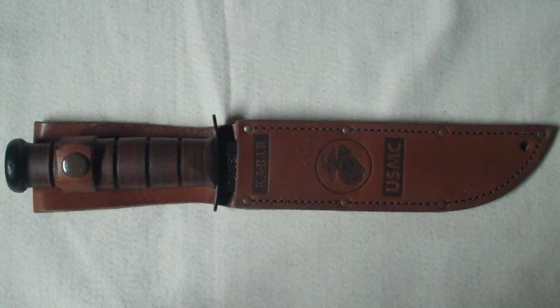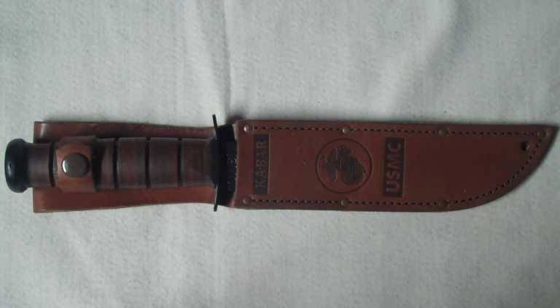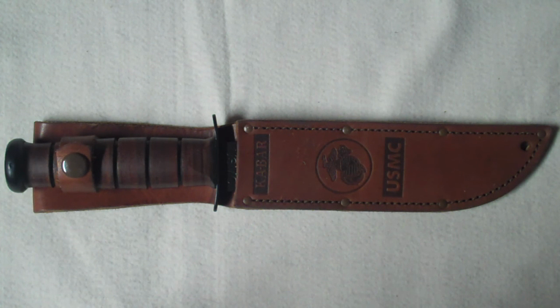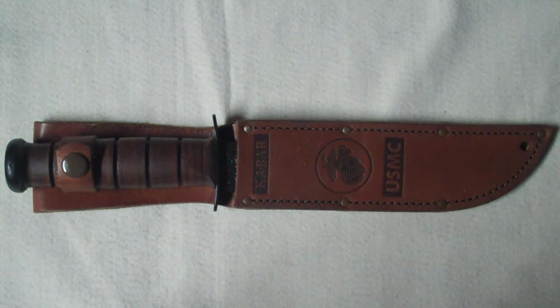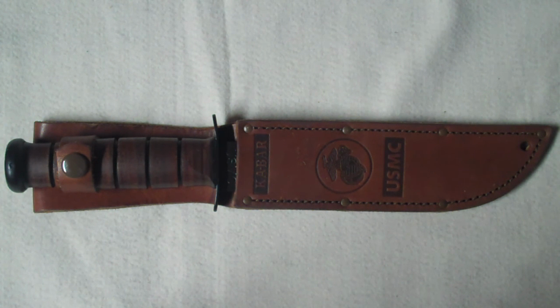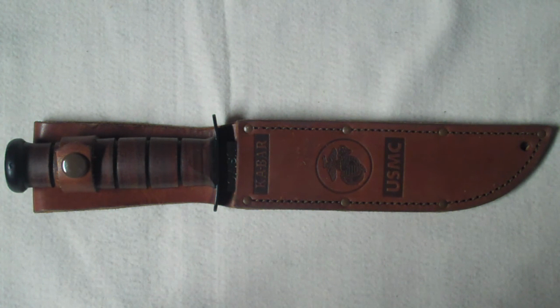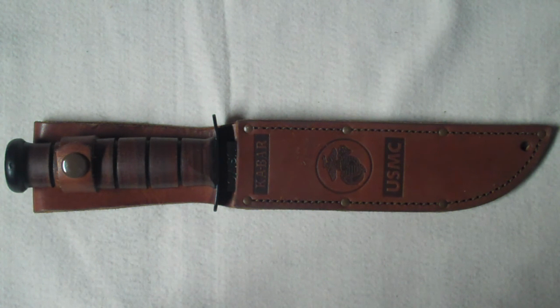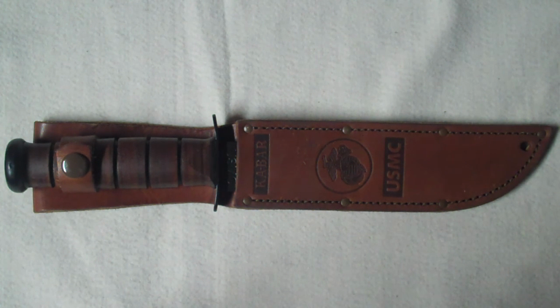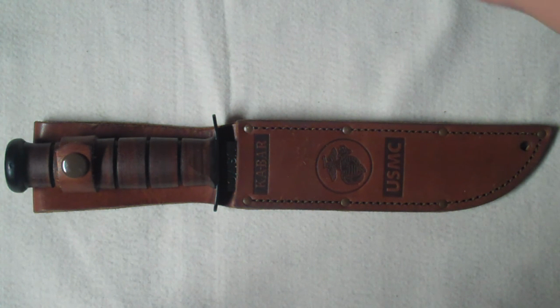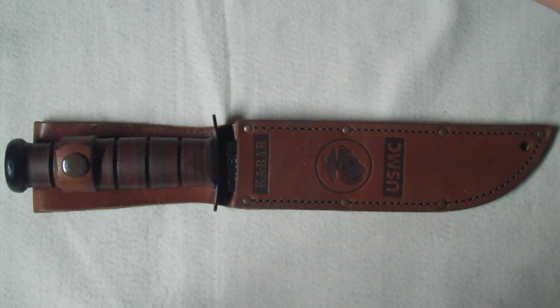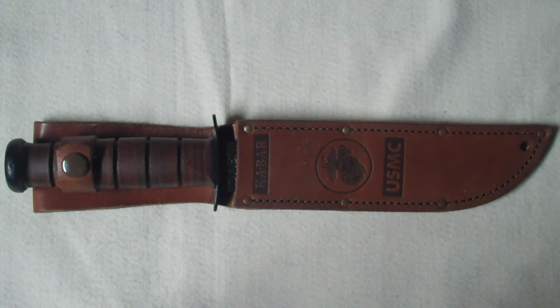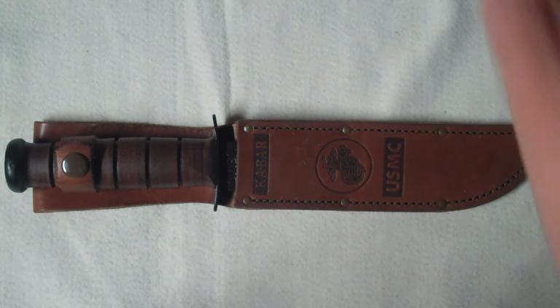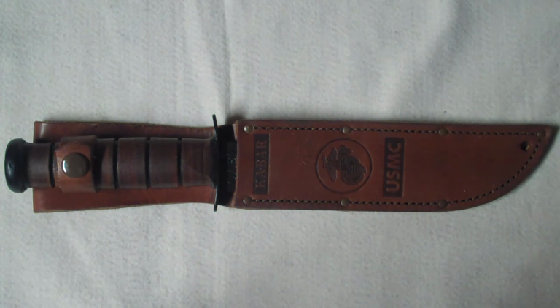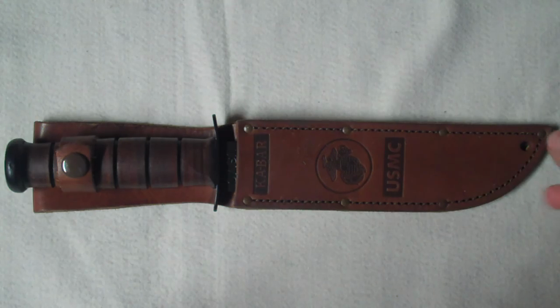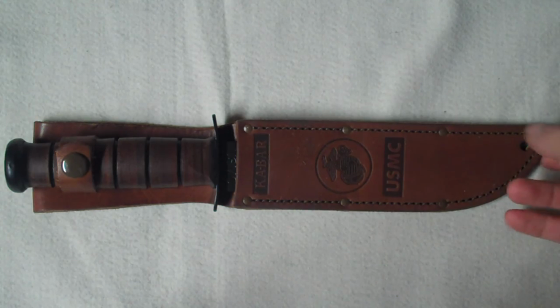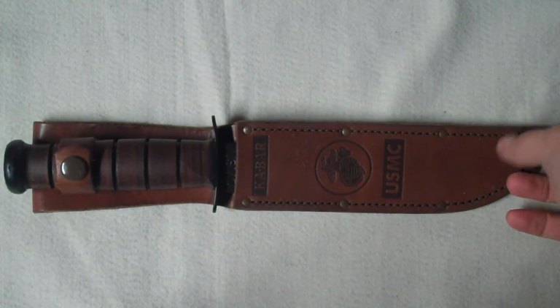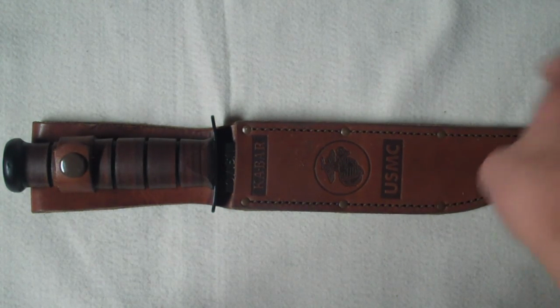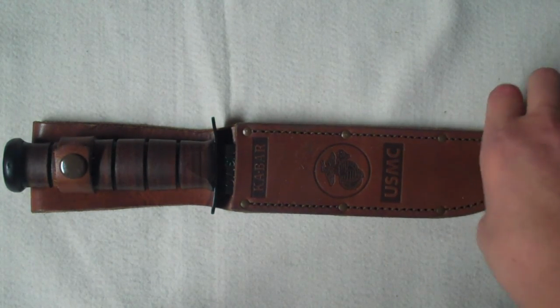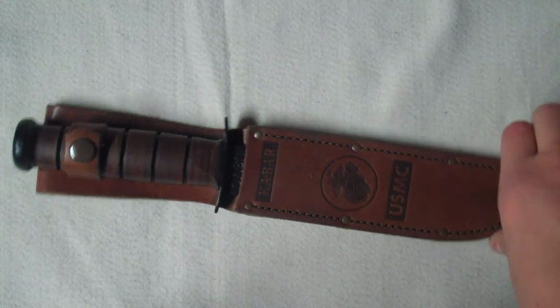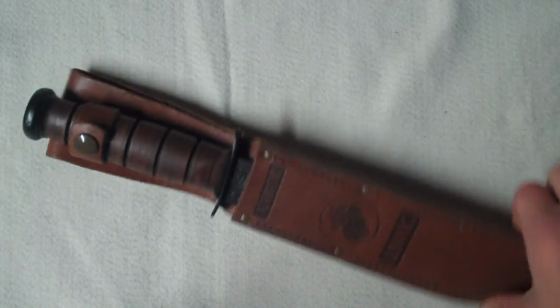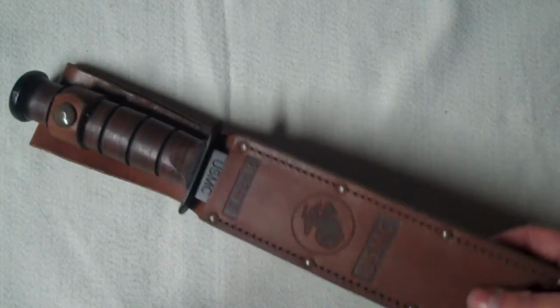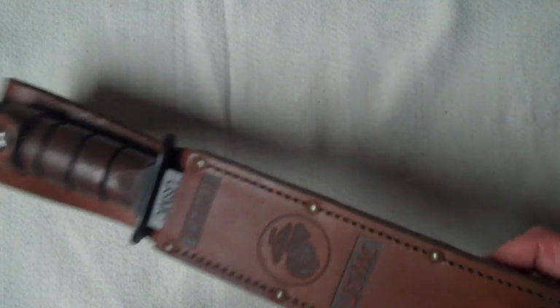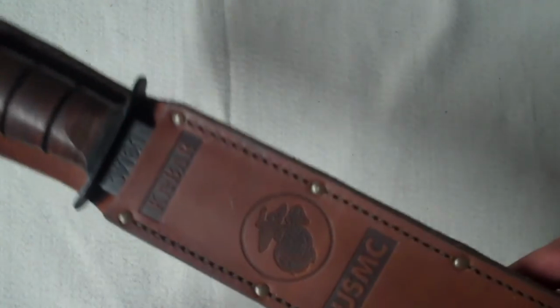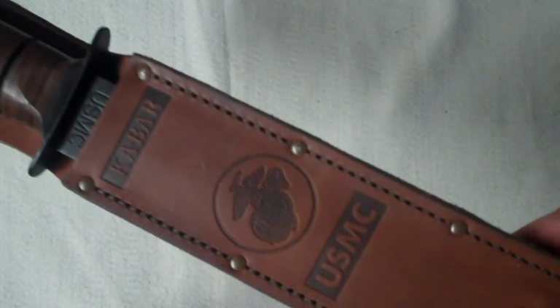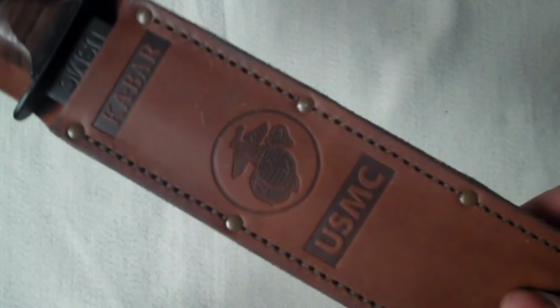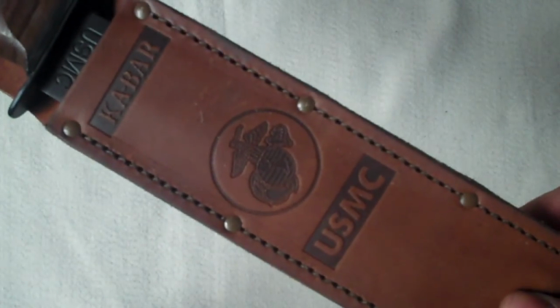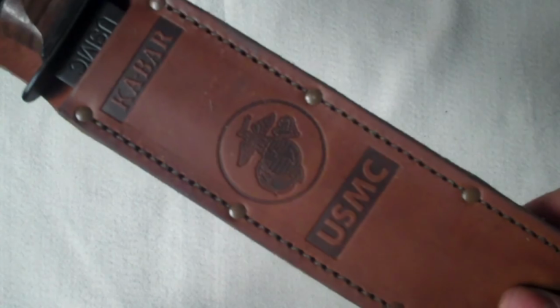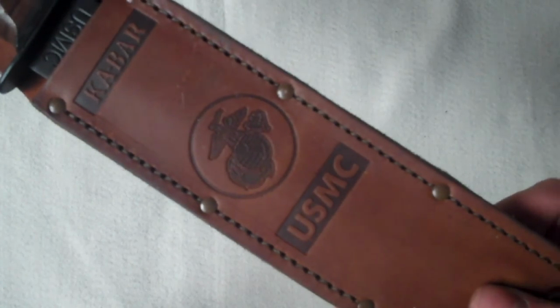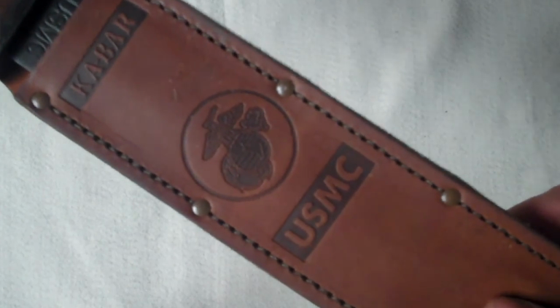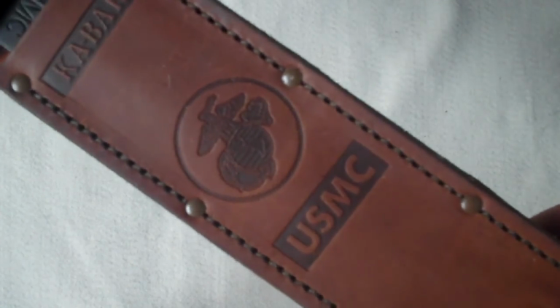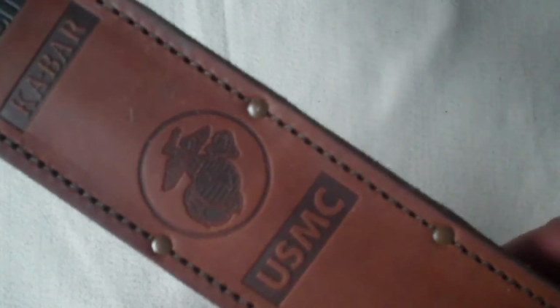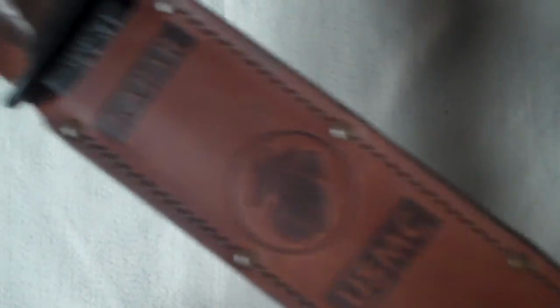Hey, this is OutdoorGuy1215. I'm going to be making a knife review on the K-Bar 7 inch United States Military Fighting Knife. This is the United States Marine Corps version.